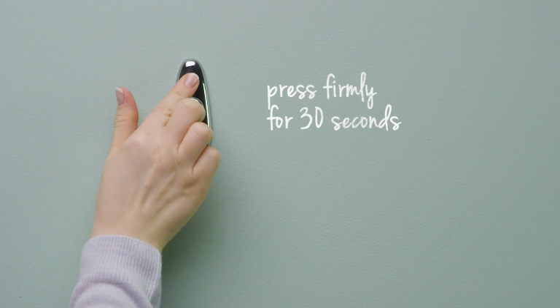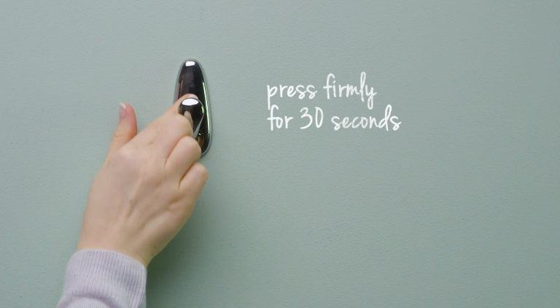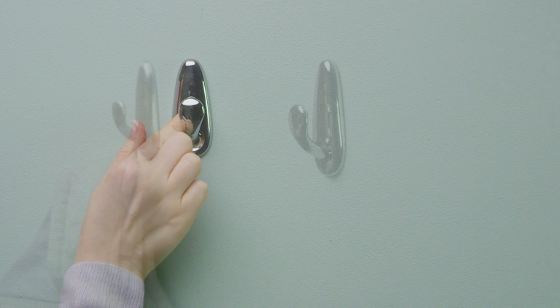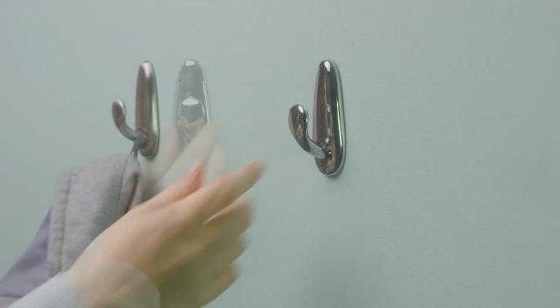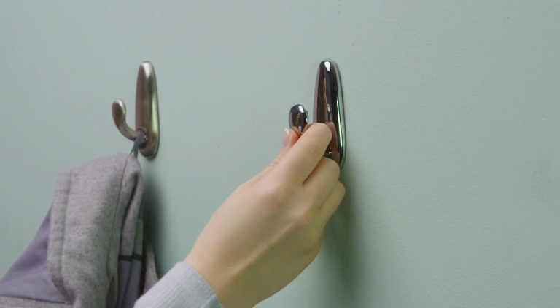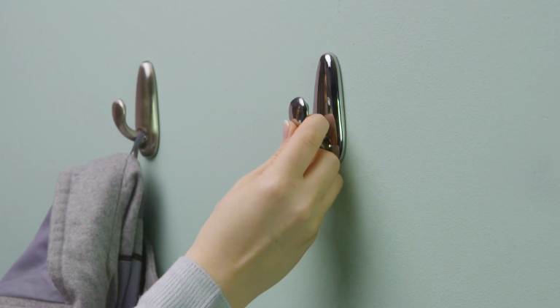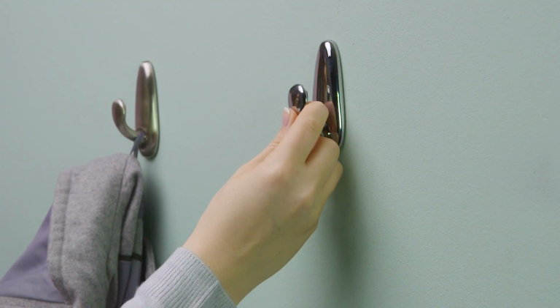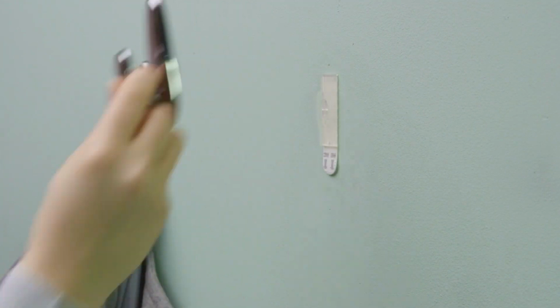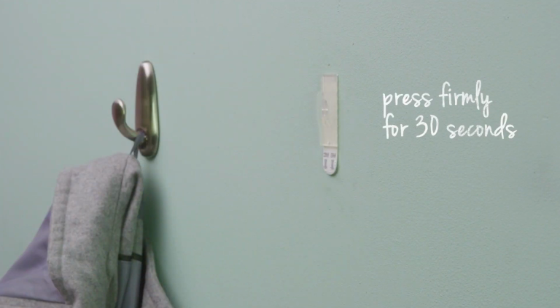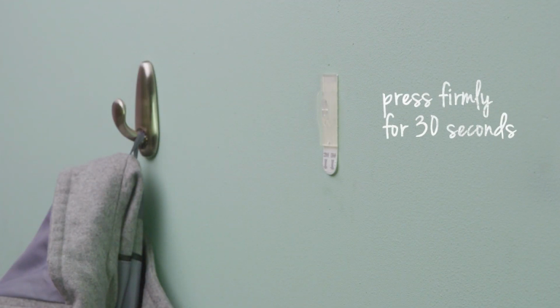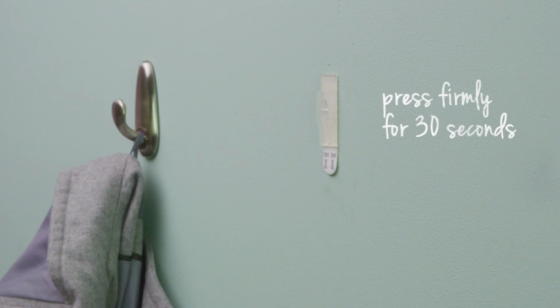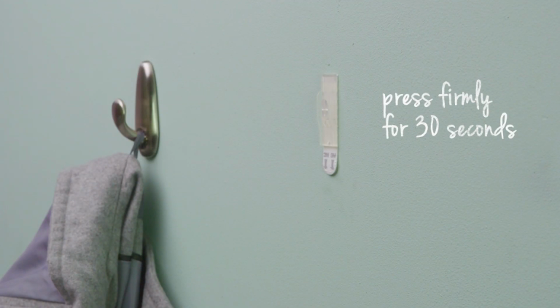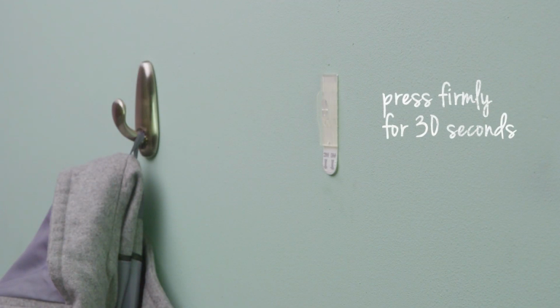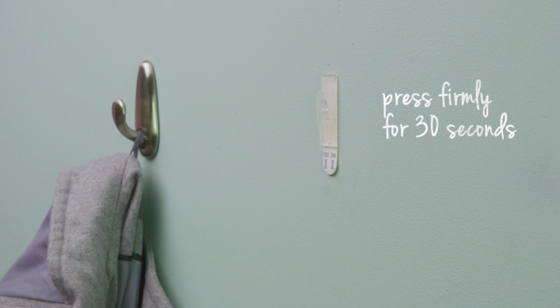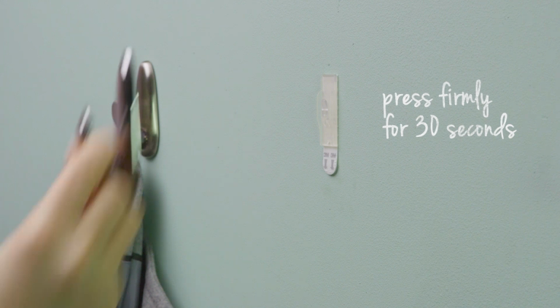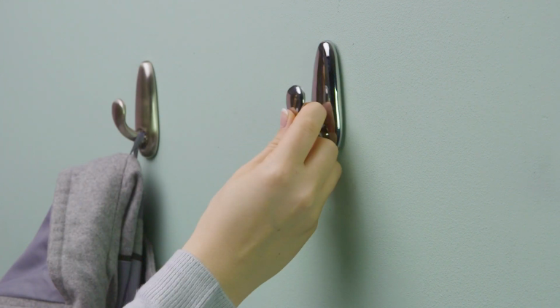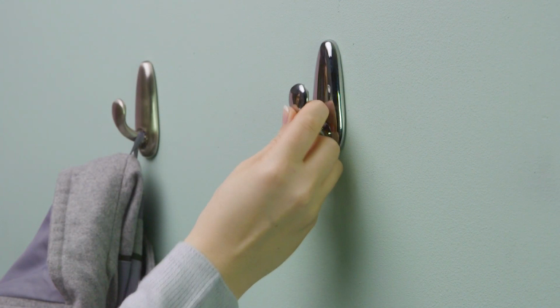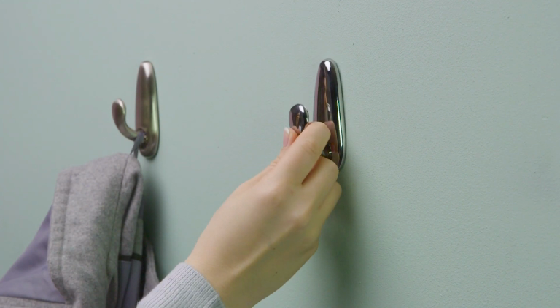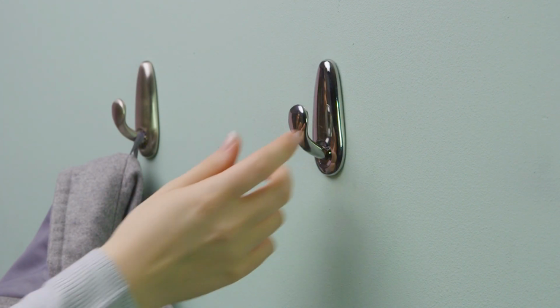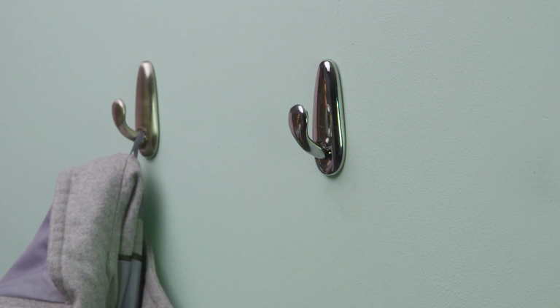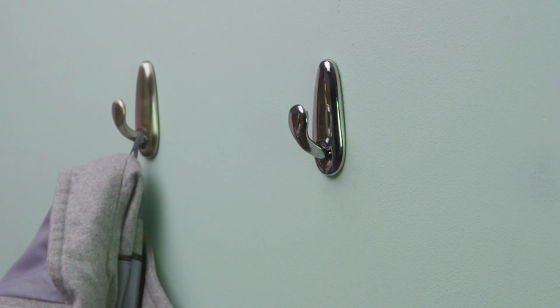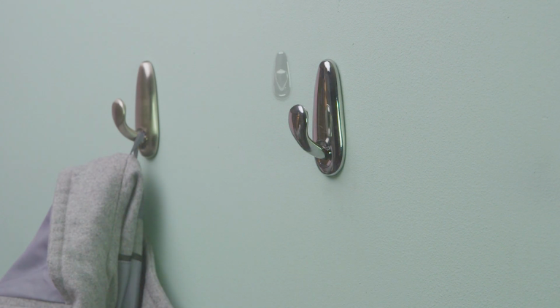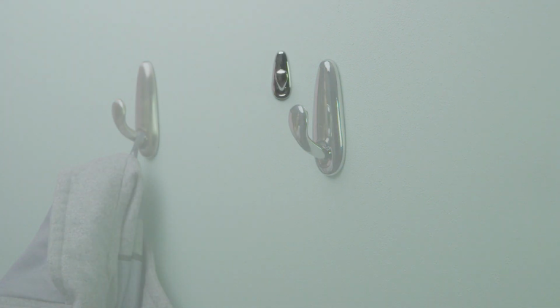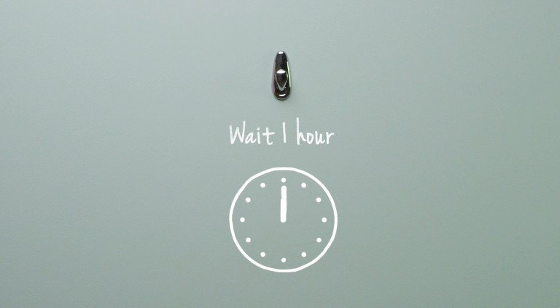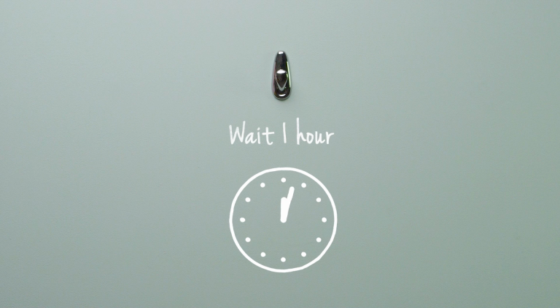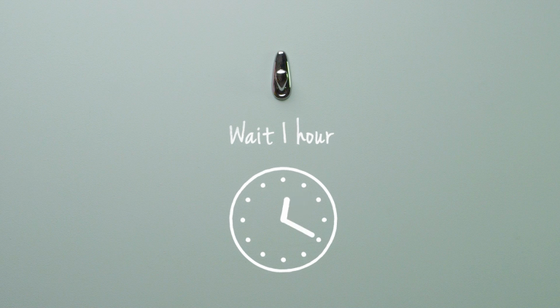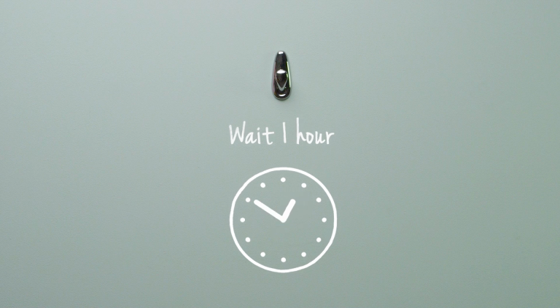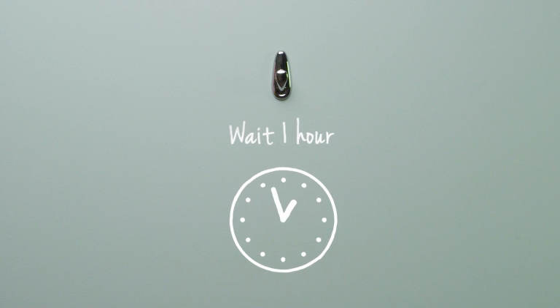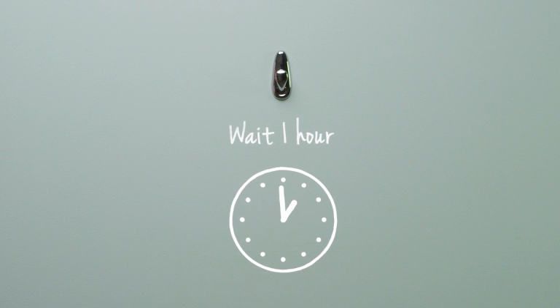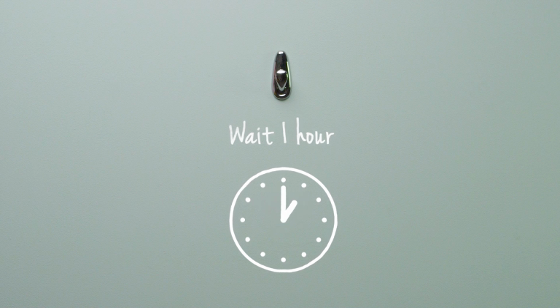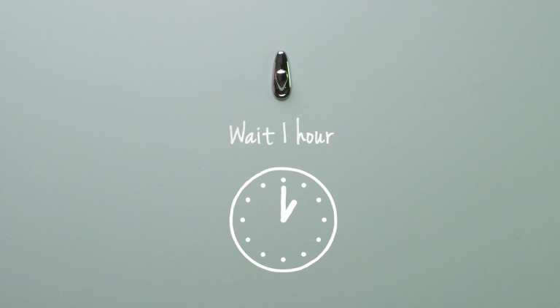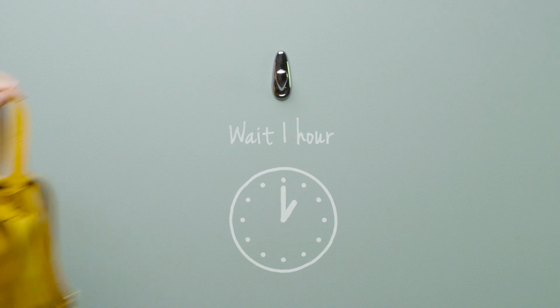Now slide the metal hook upwards to reveal the back plate, pressing firmly for another 30 seconds. Slide the metal hook section back onto the back plate. Wait one hour before hanging anything on the hook to allow the adhesive to fully bond.